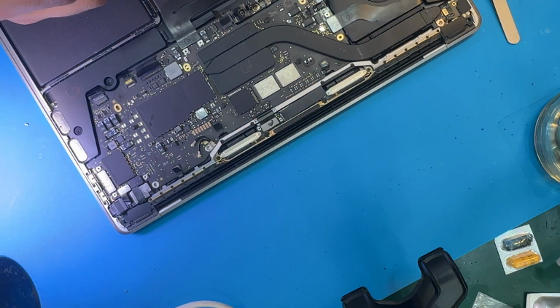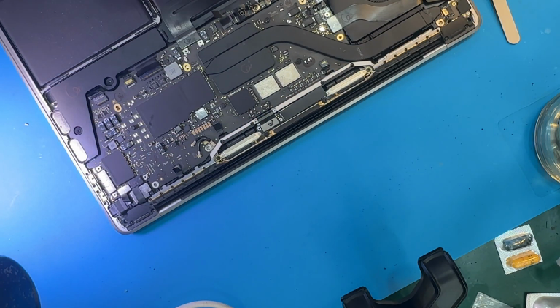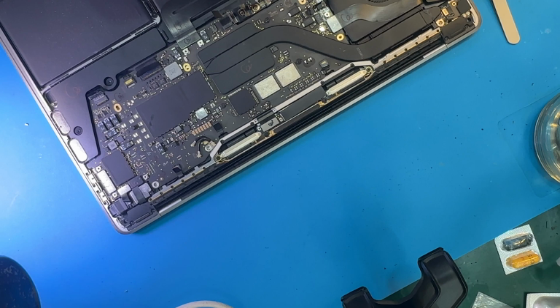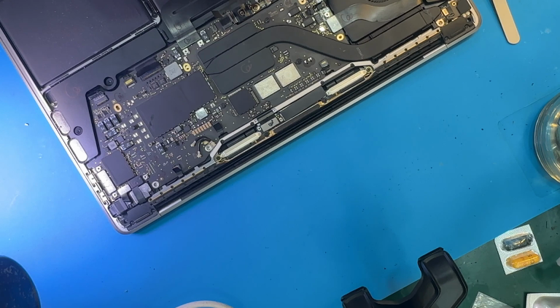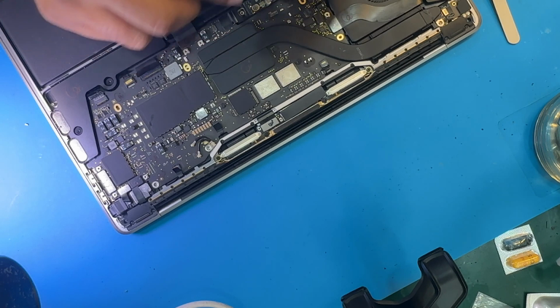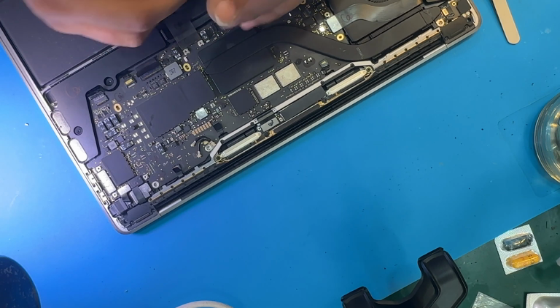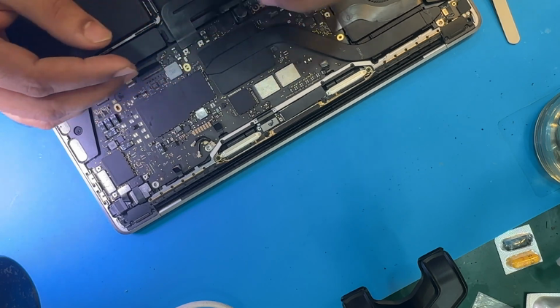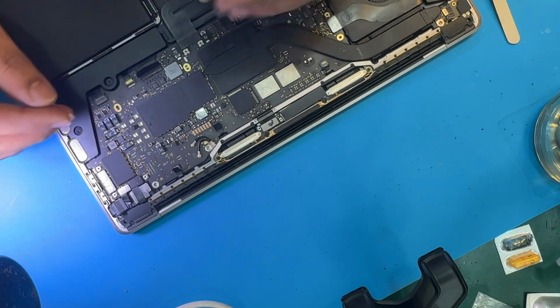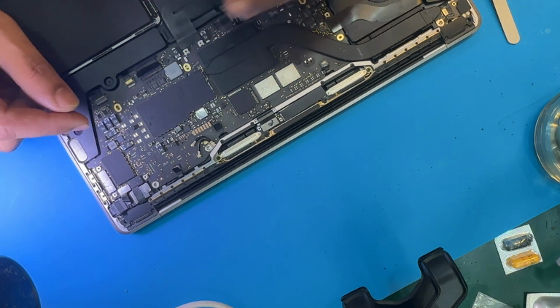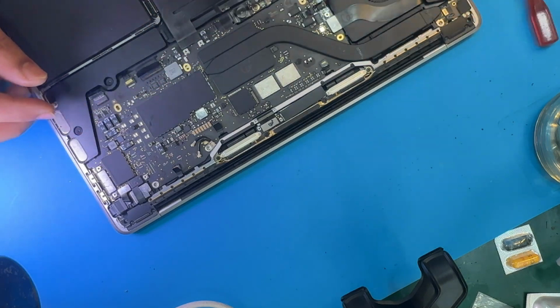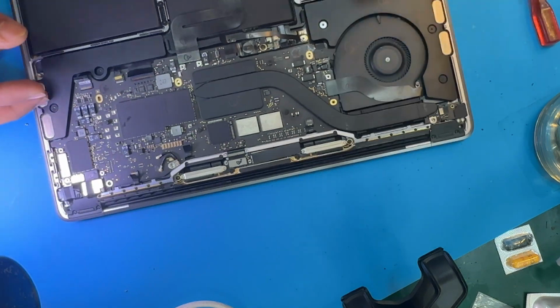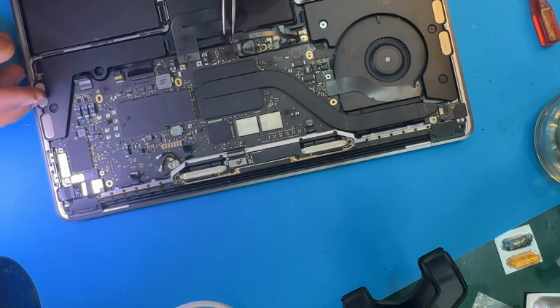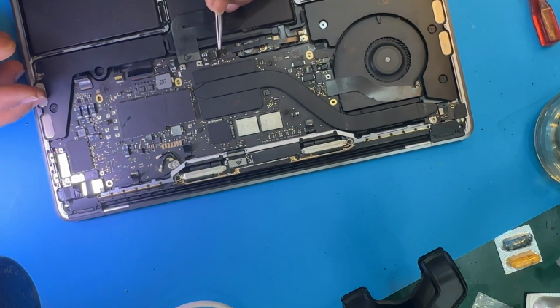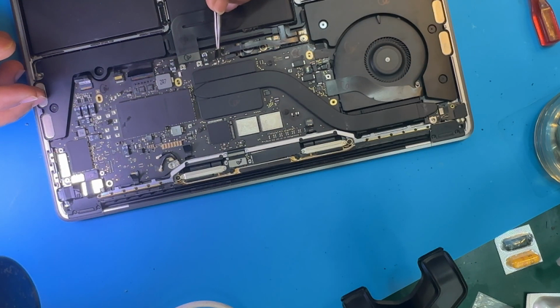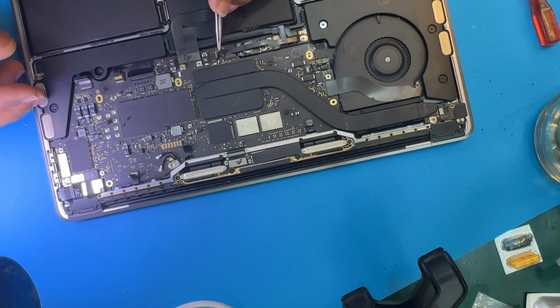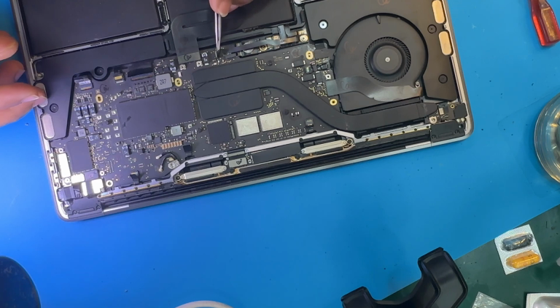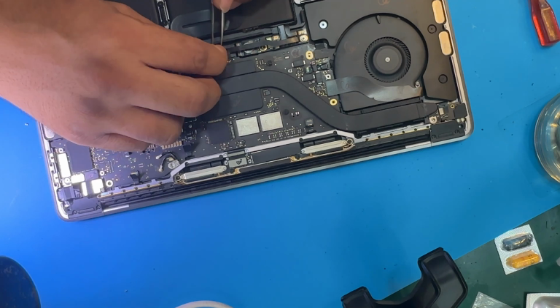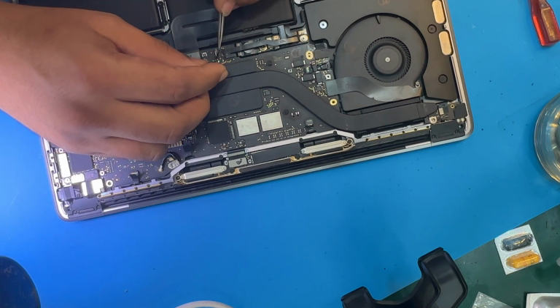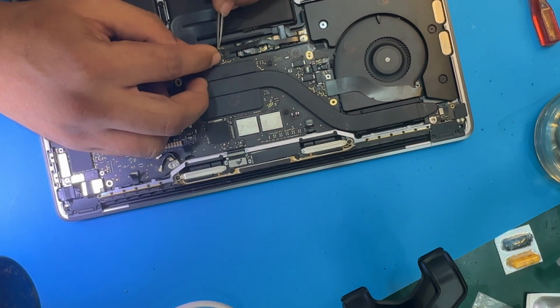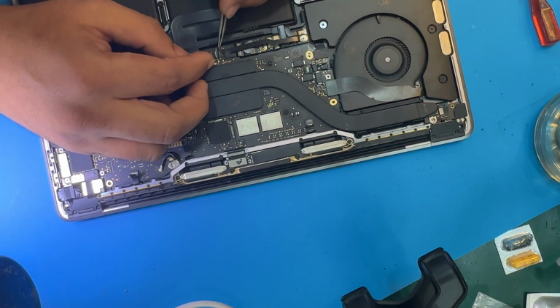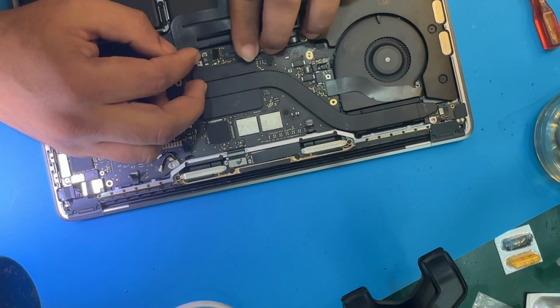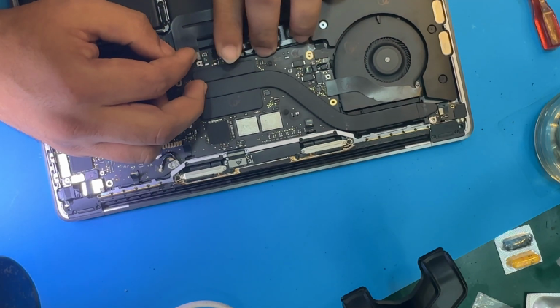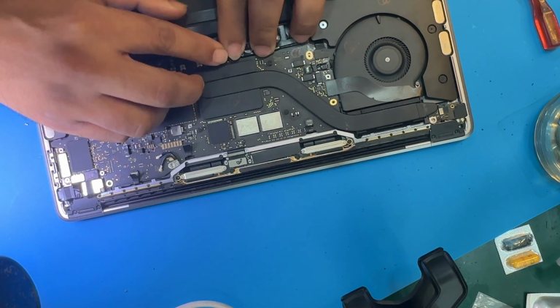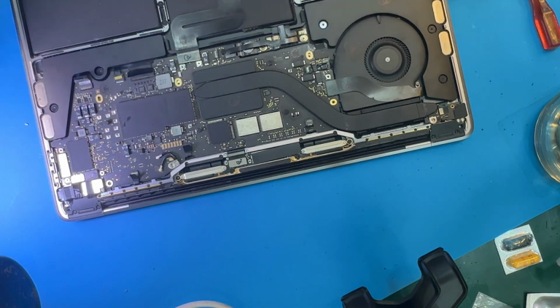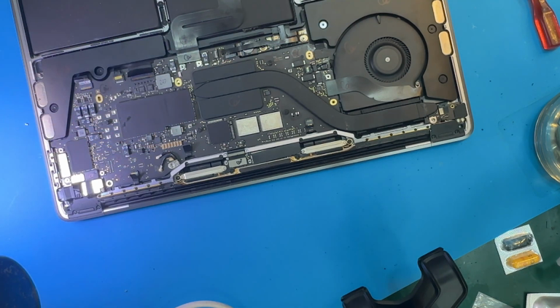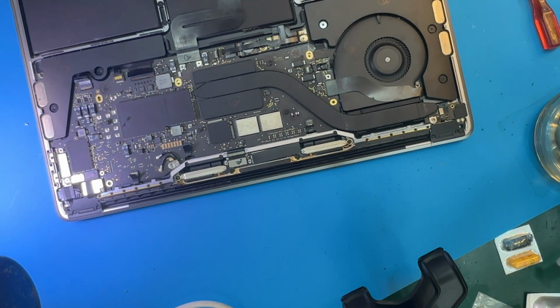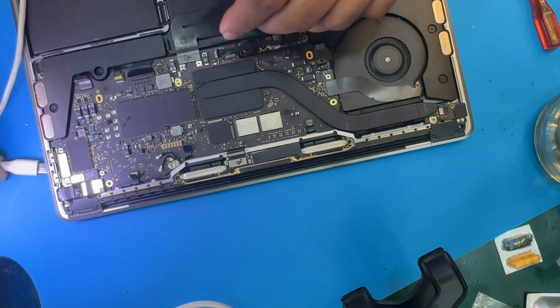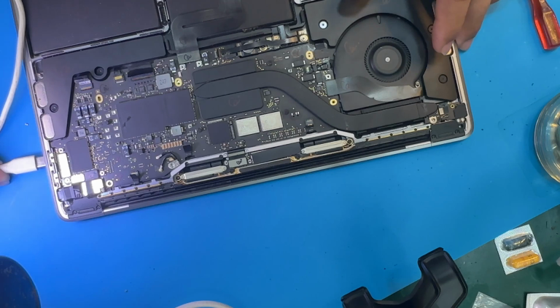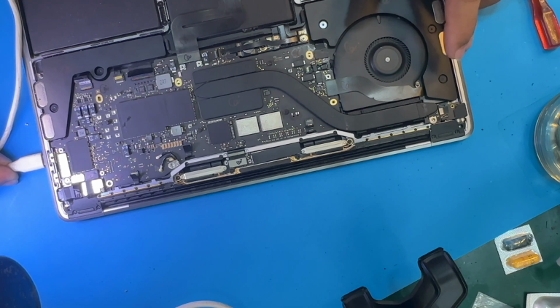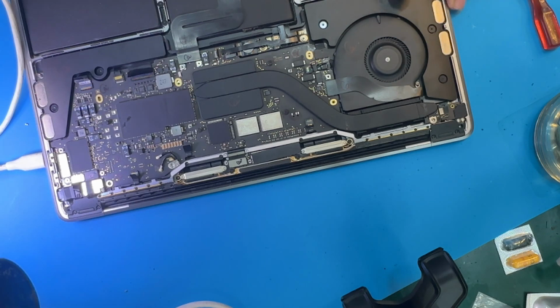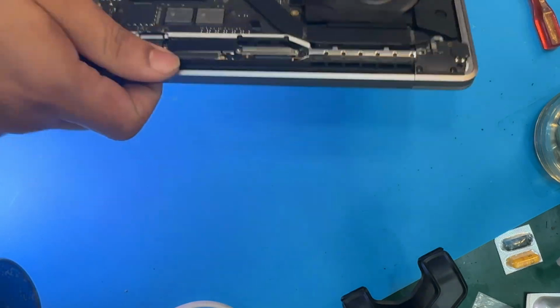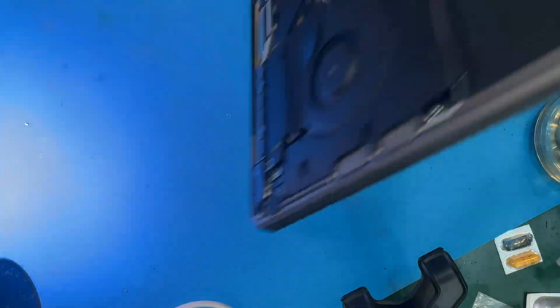As we wrap up this repair, our mission is accomplished, bringing a once-dead MacBook Pro 8338 back to life. Despite the challenges posed by a previous repair attempt, our expertise and dedication have triumphed.